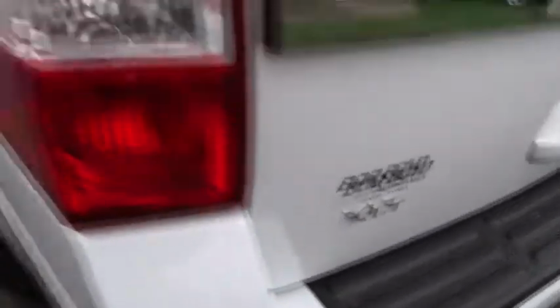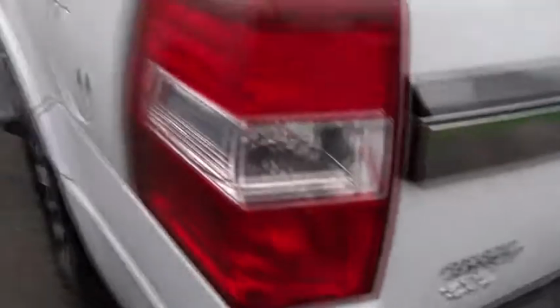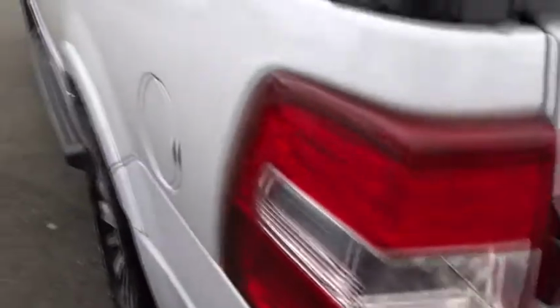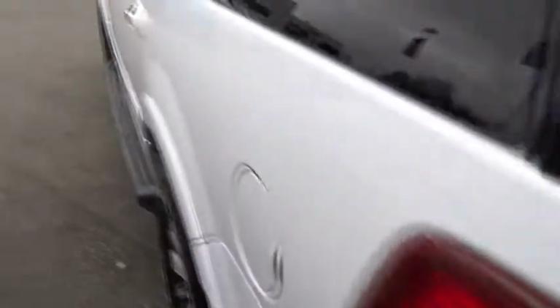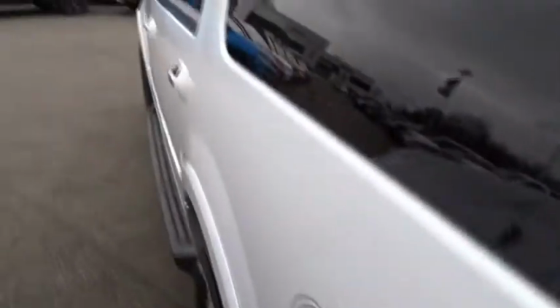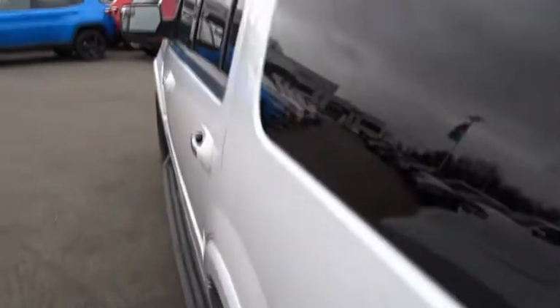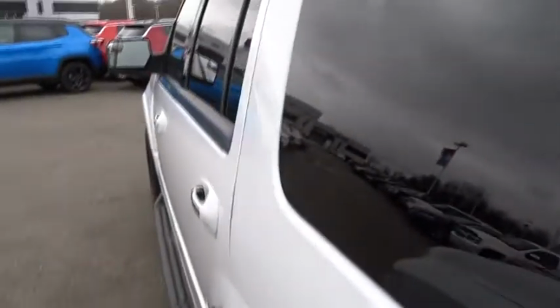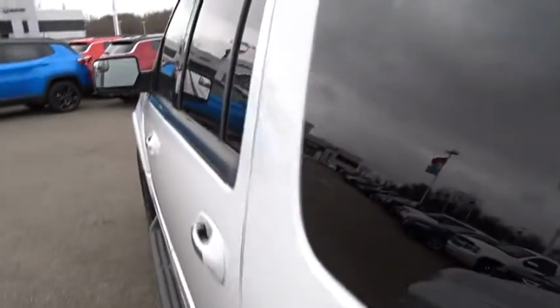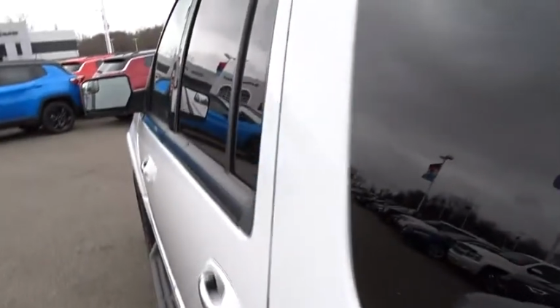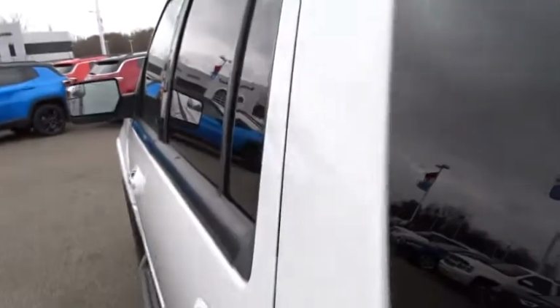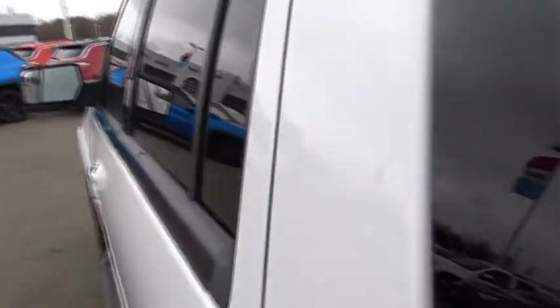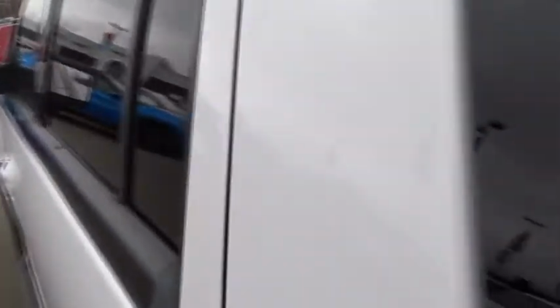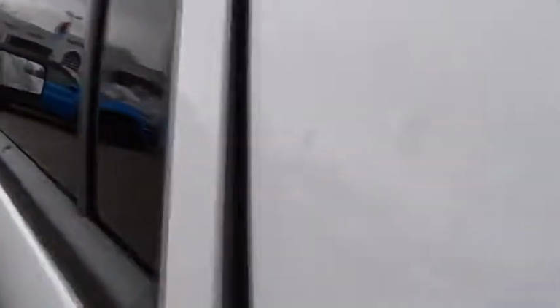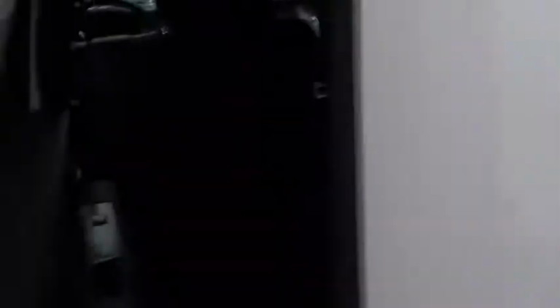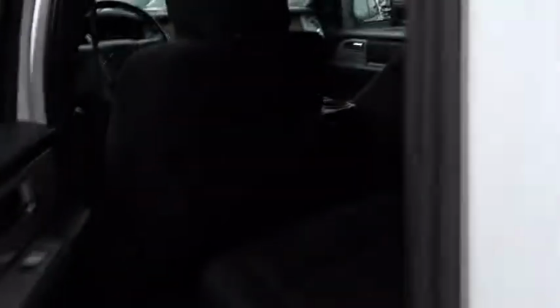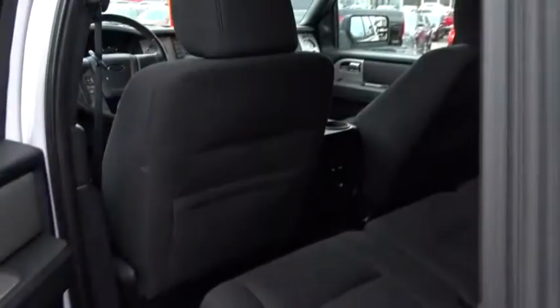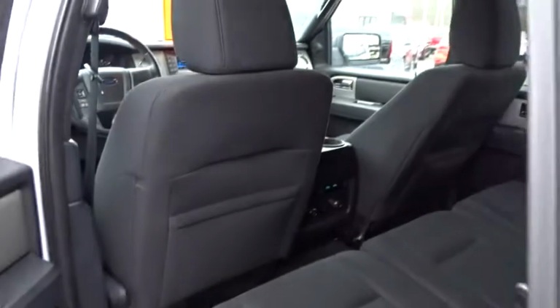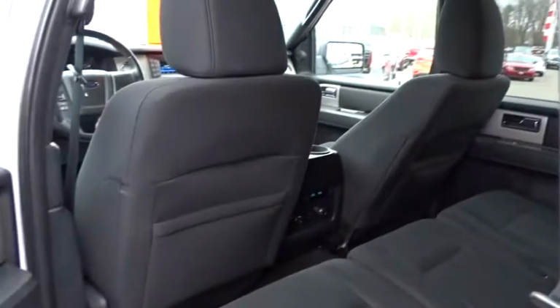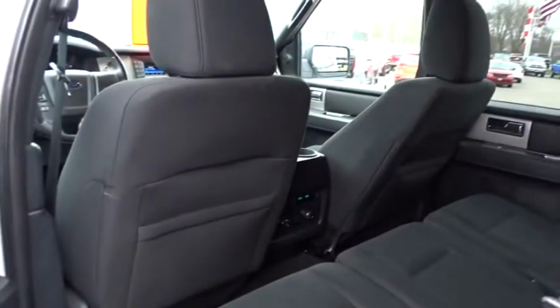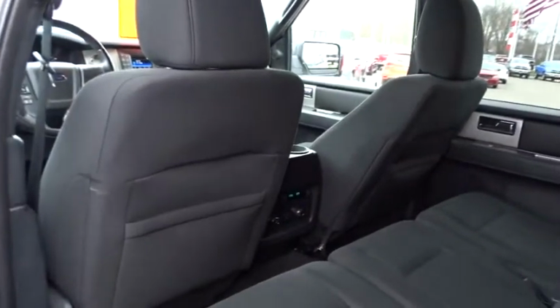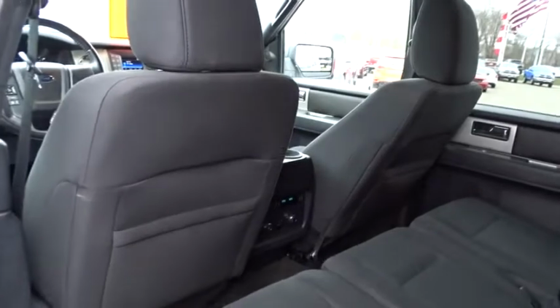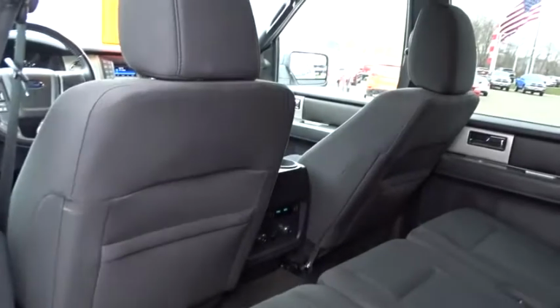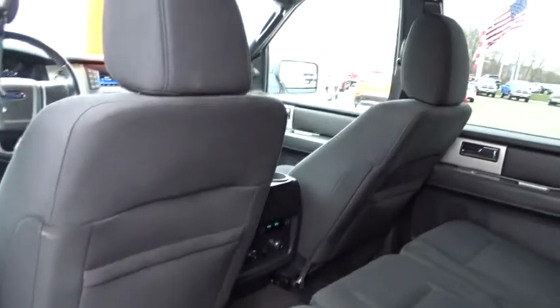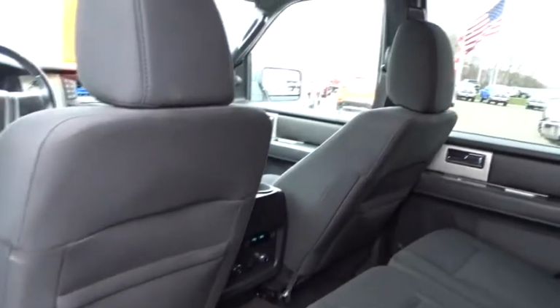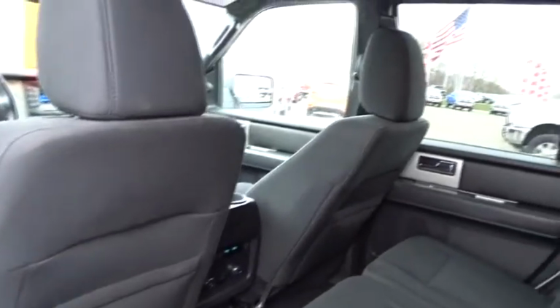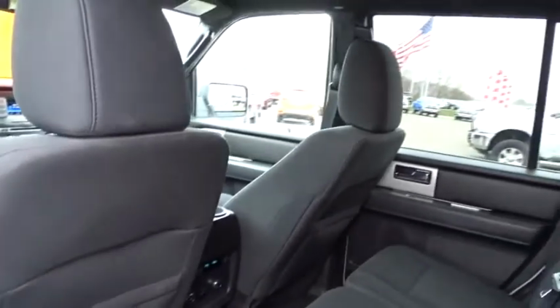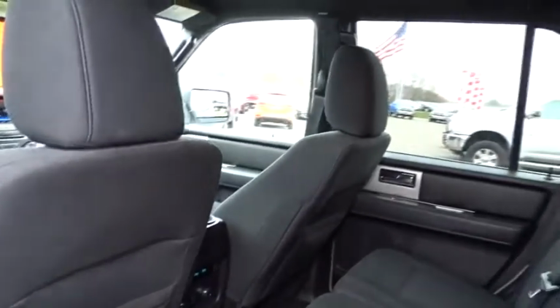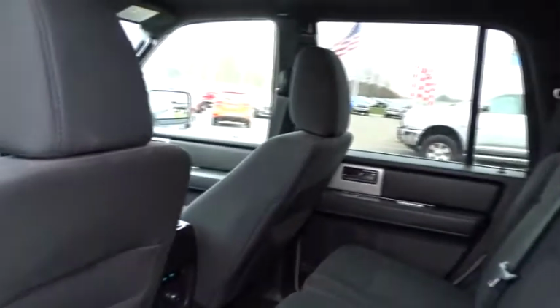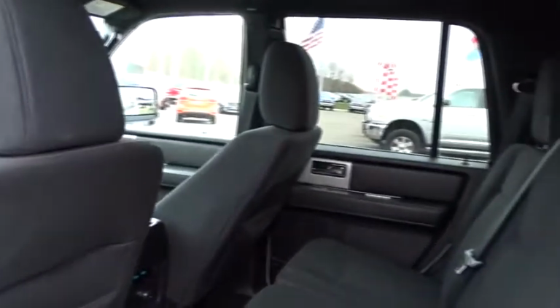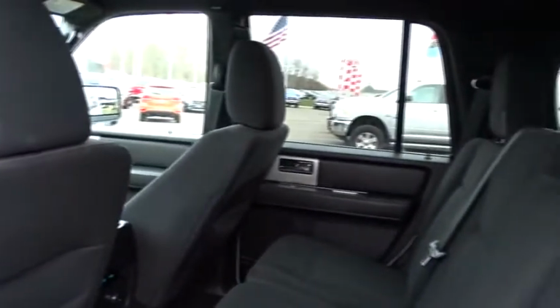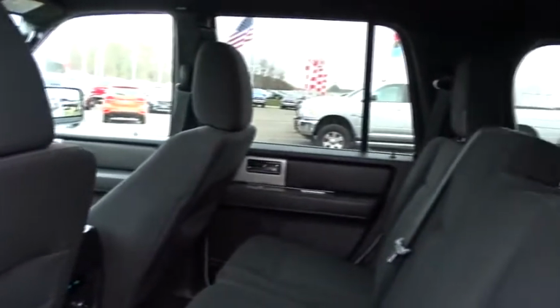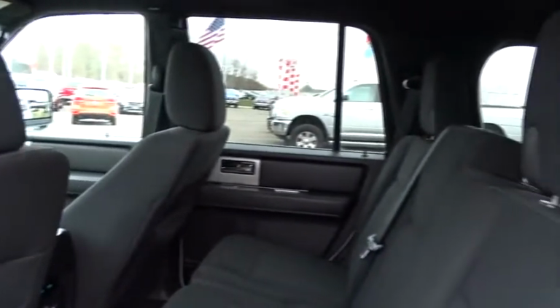CD player, rear window defroster, trip computer, security system, remote keyless entry, brake assist, panic alarm, overhead console.